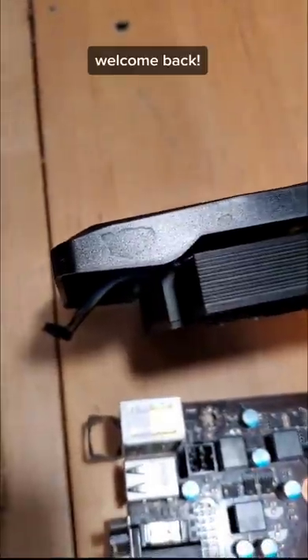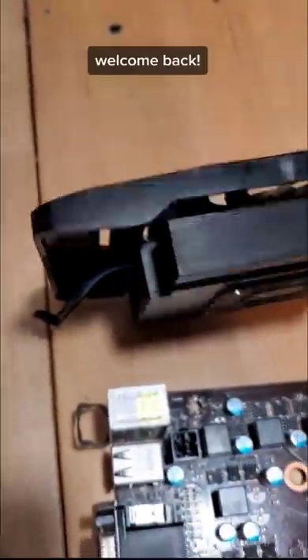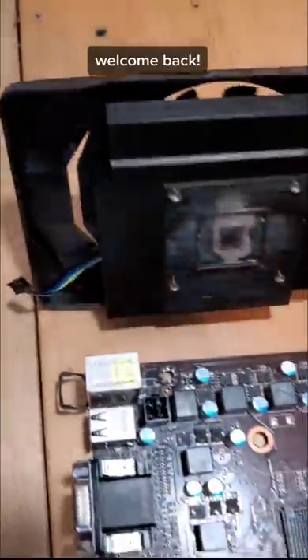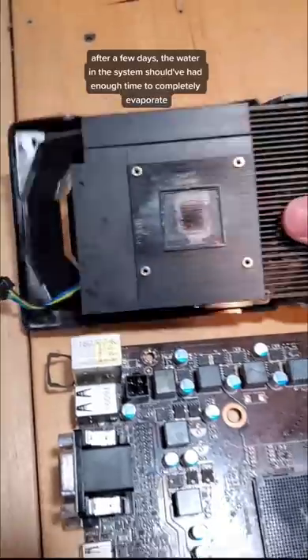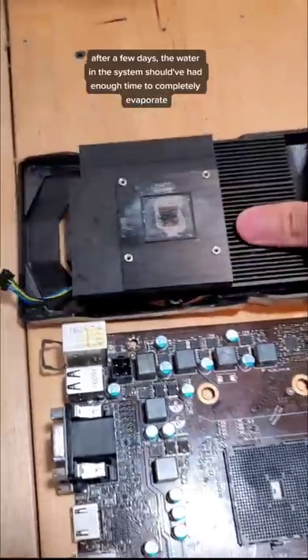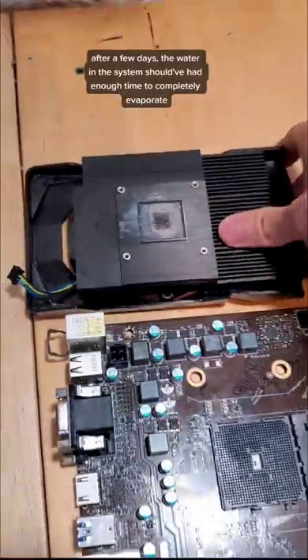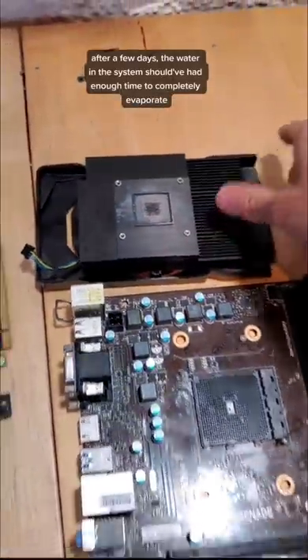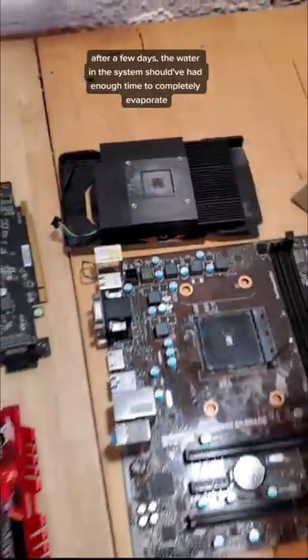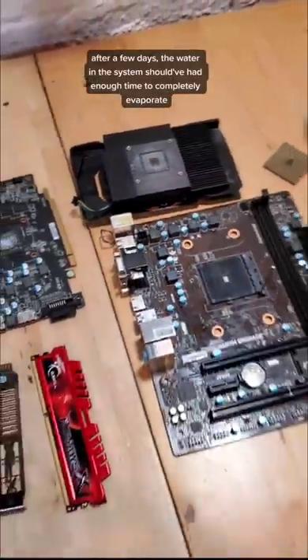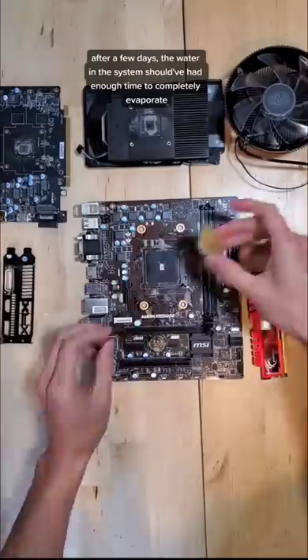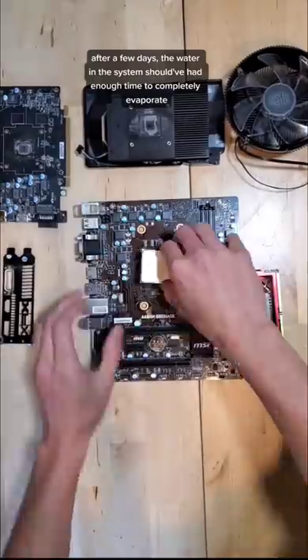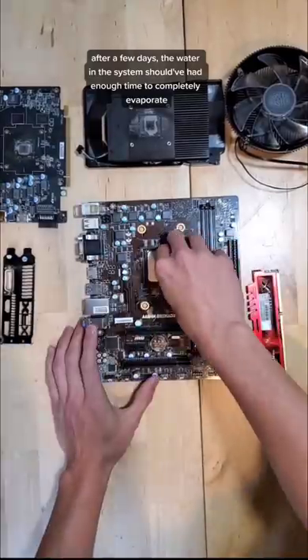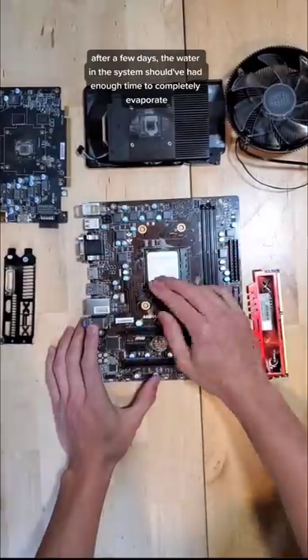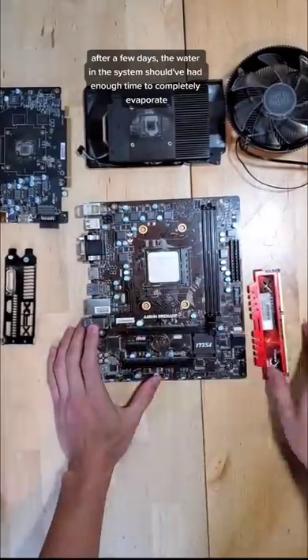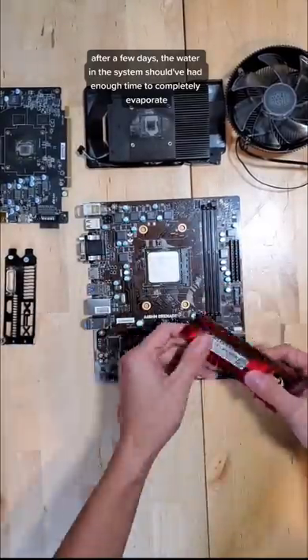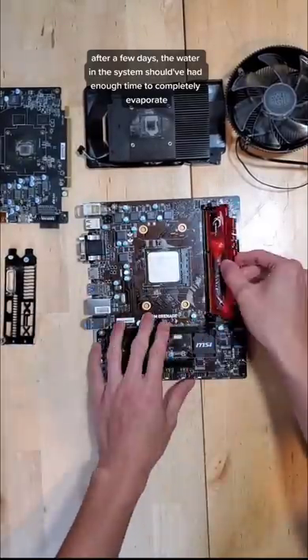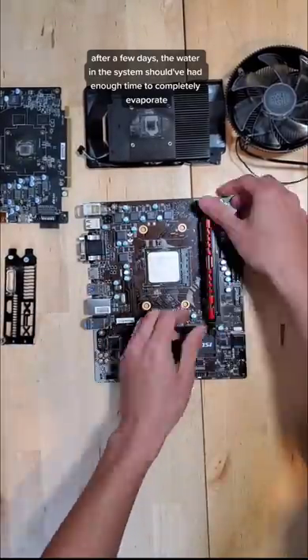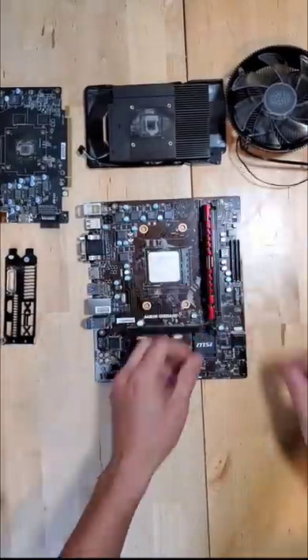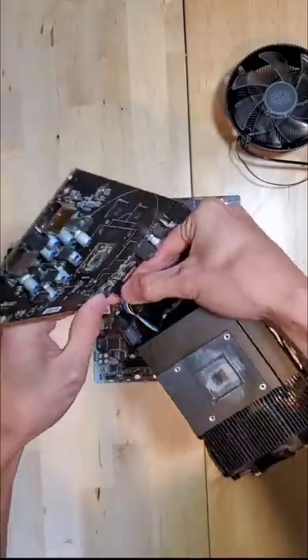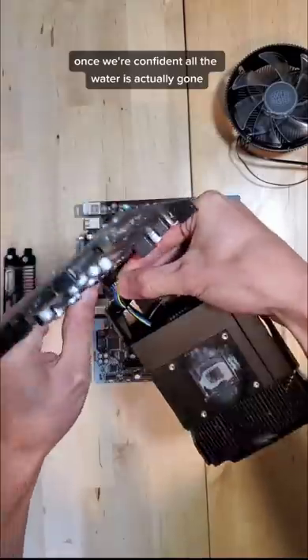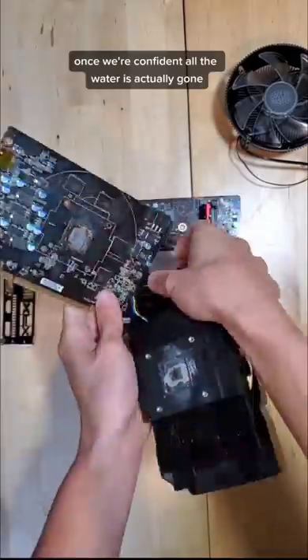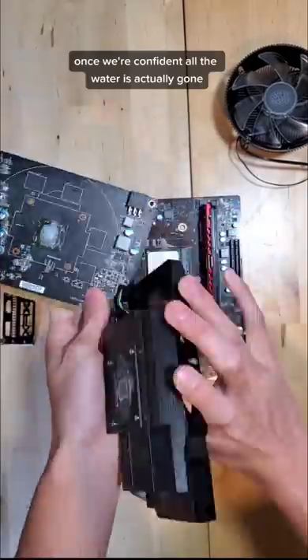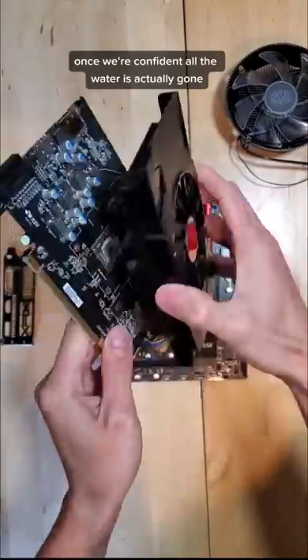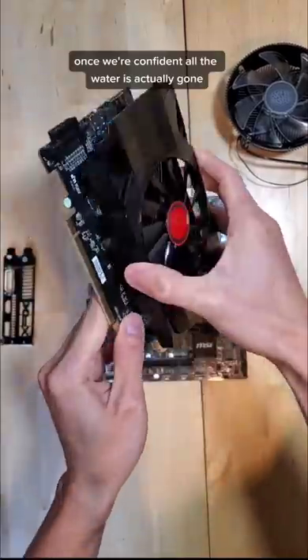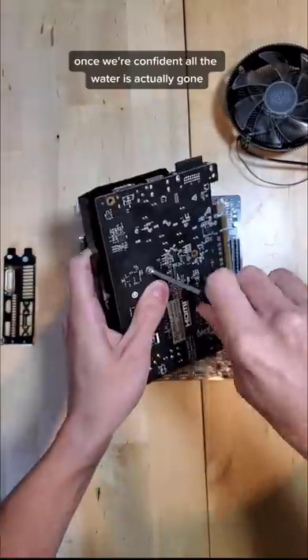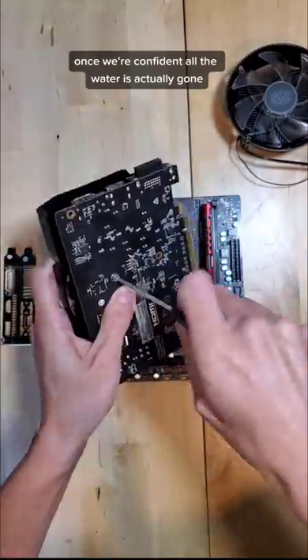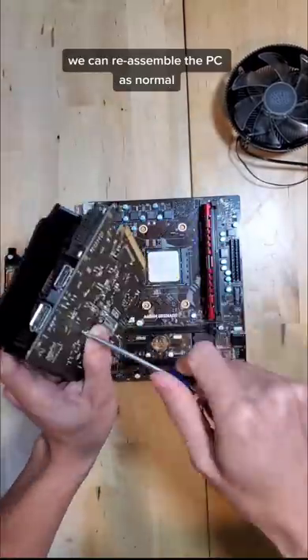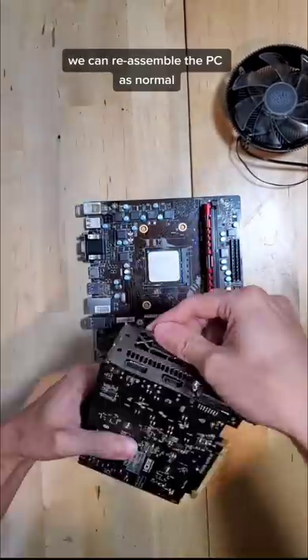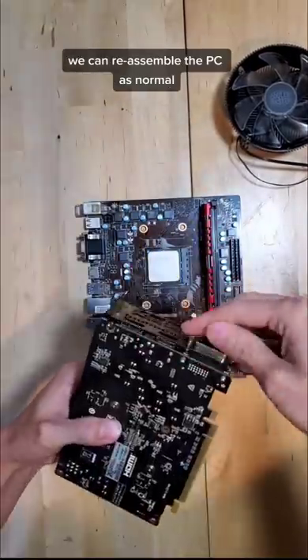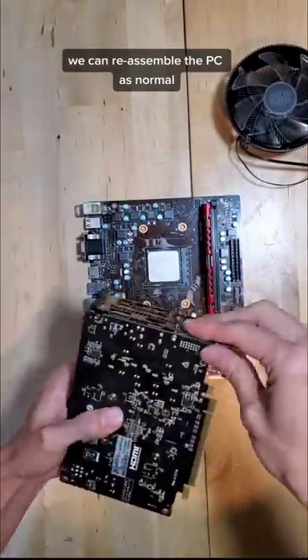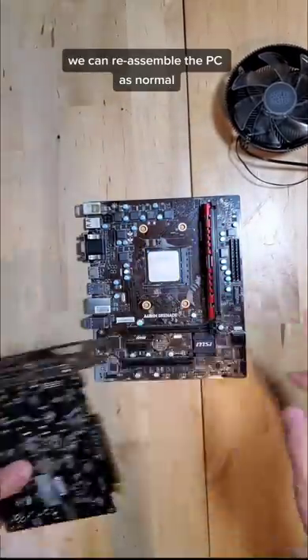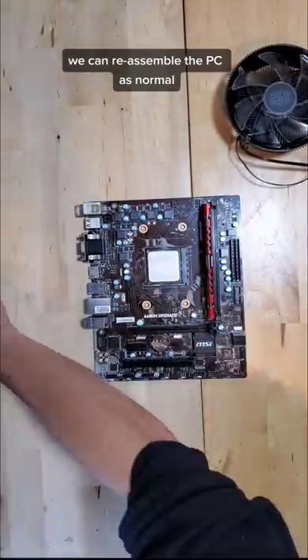Welcome back! After a few days, the water in the system should've had enough time to completely evaporate. Once we're confident that all the water is actually gone, we can reassemble the PC as normal.